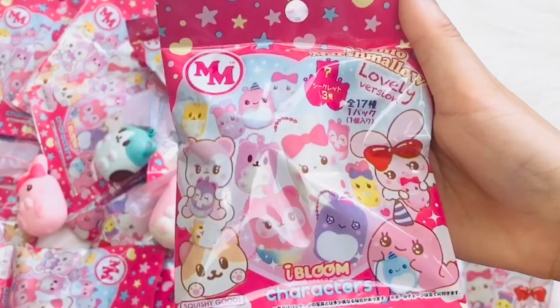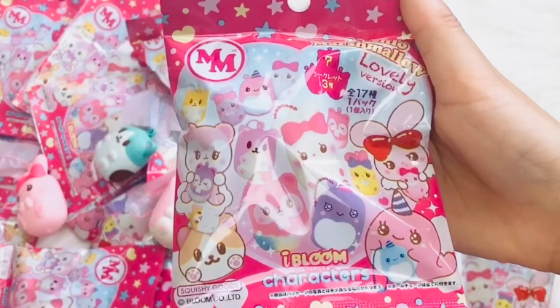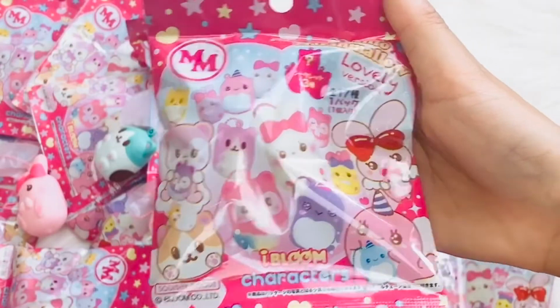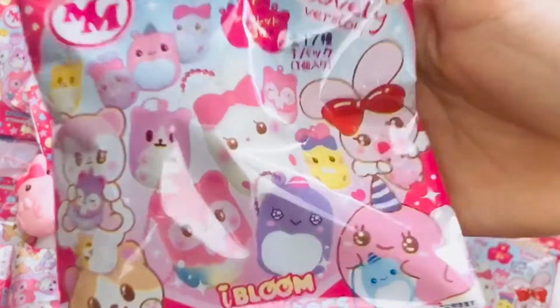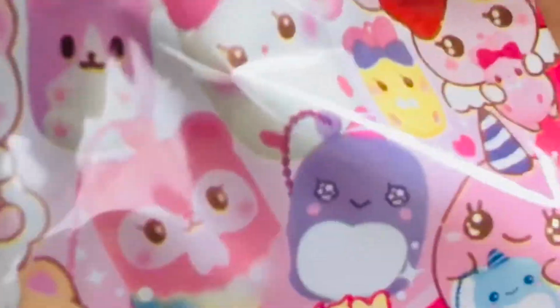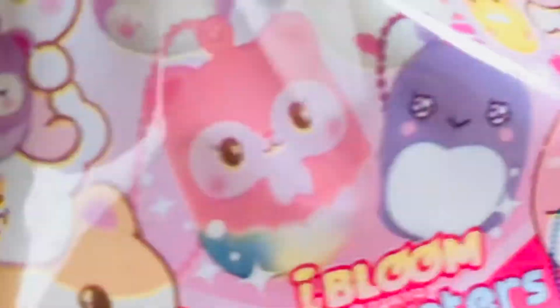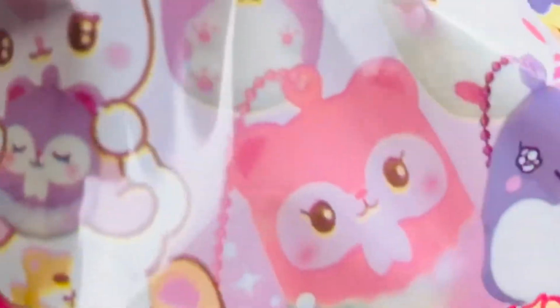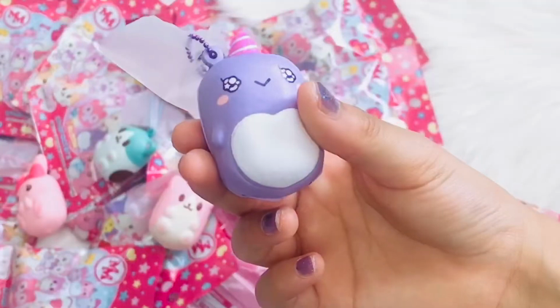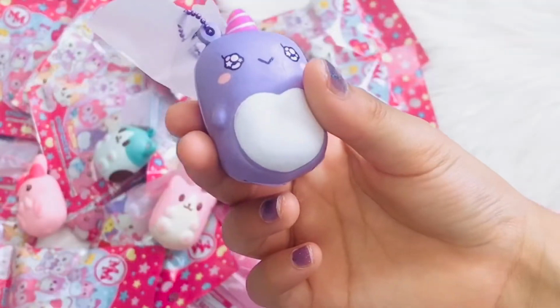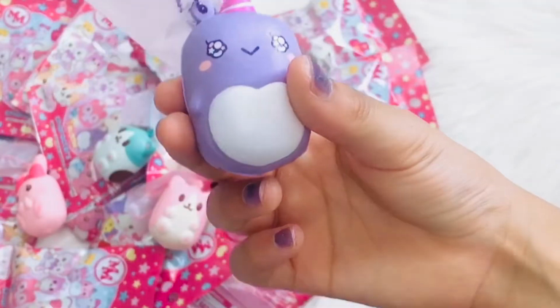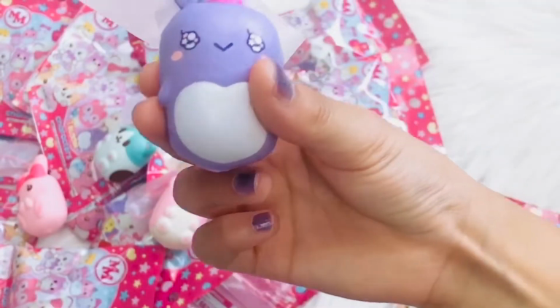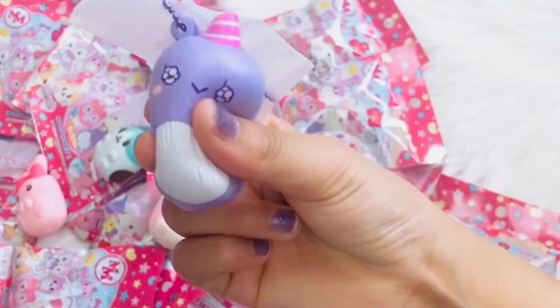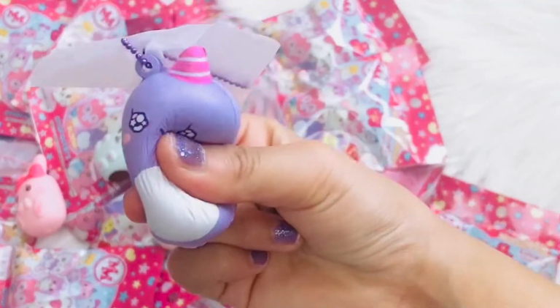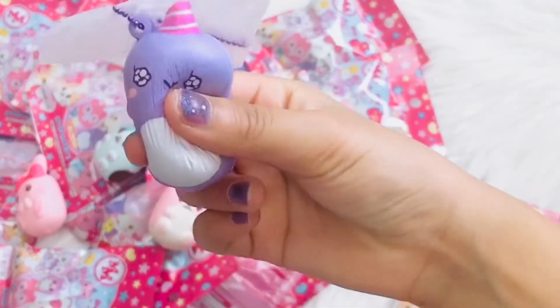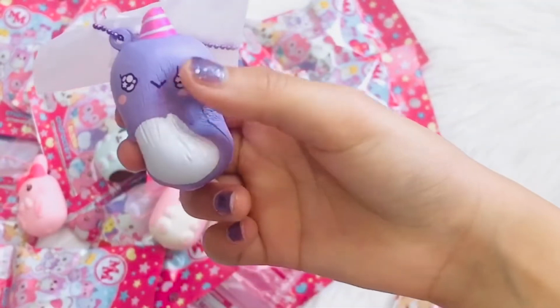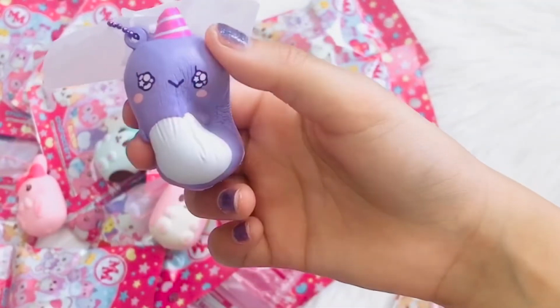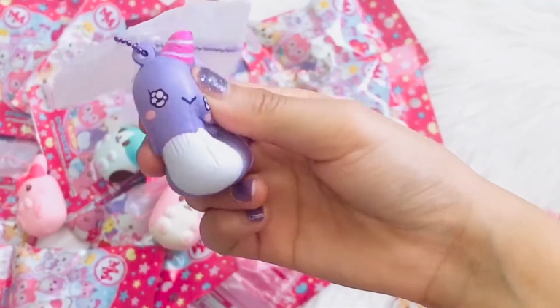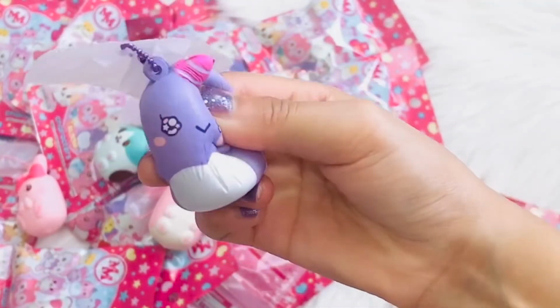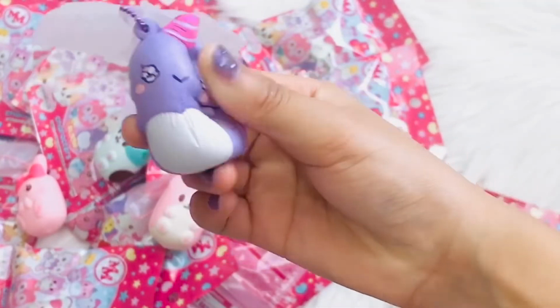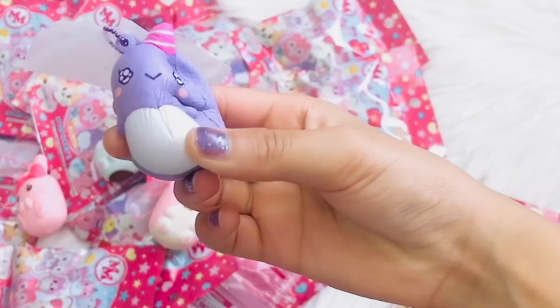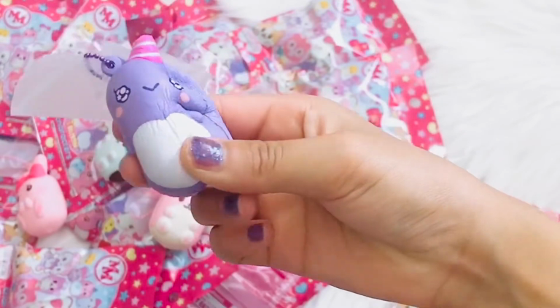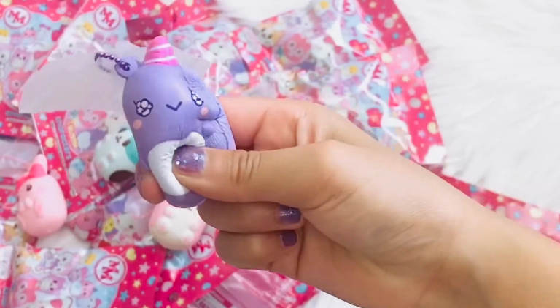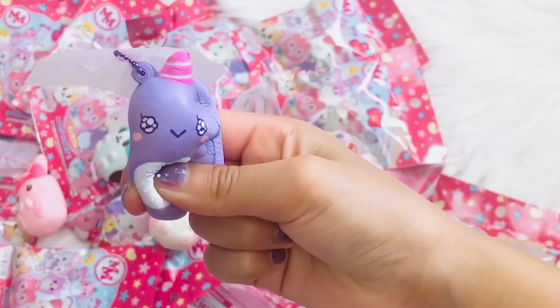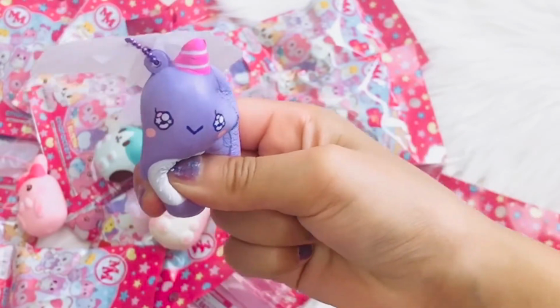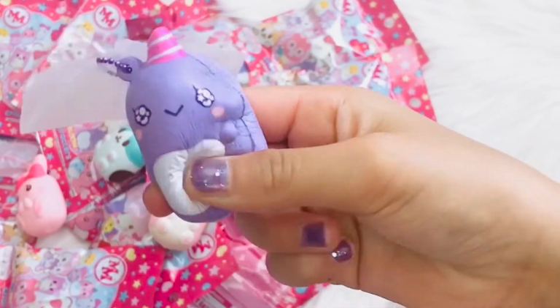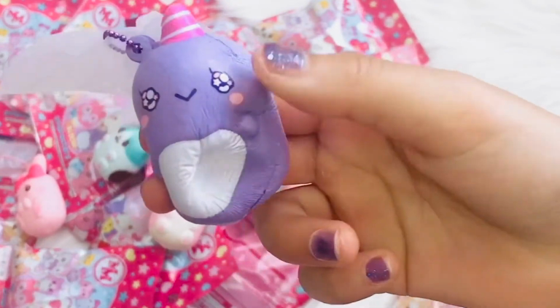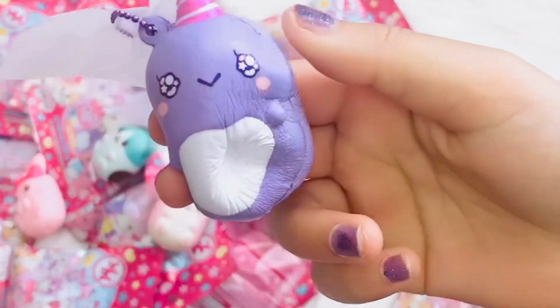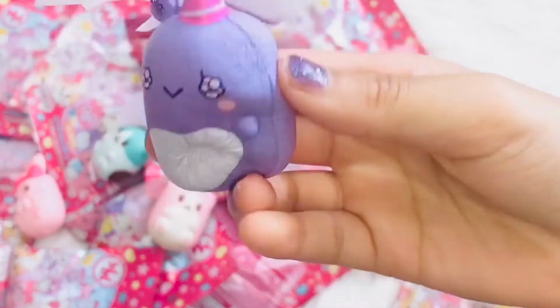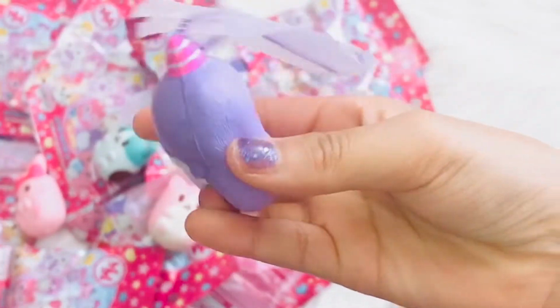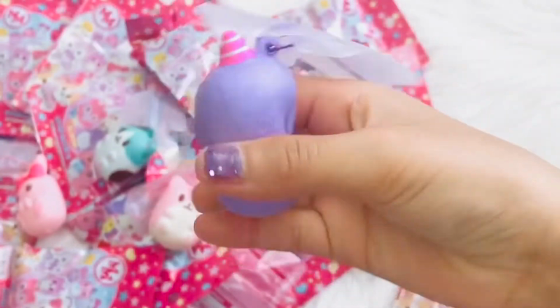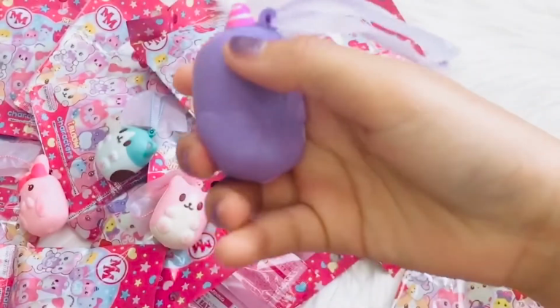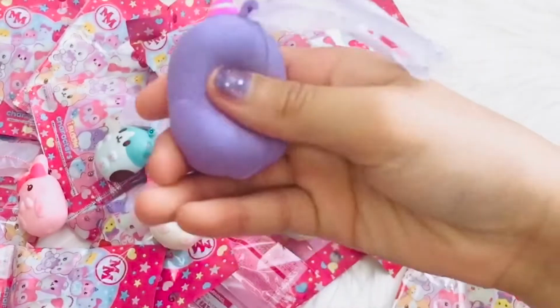Next pack. Oh my god guys, this is the gnar whale! I also like the gnar whales guys. And here's the back.